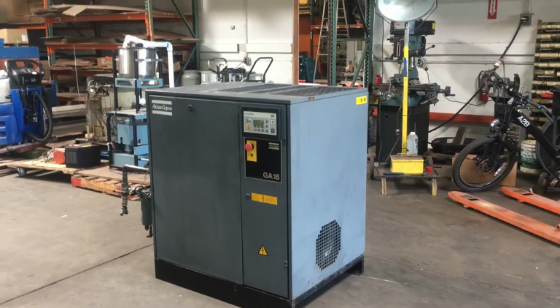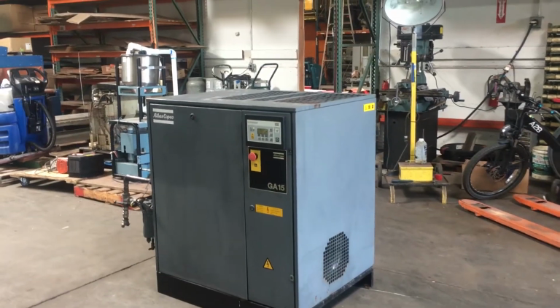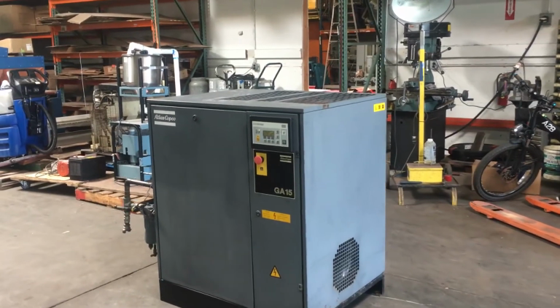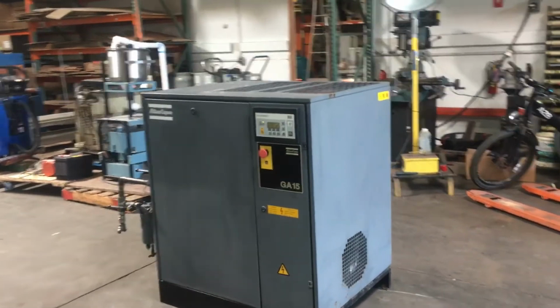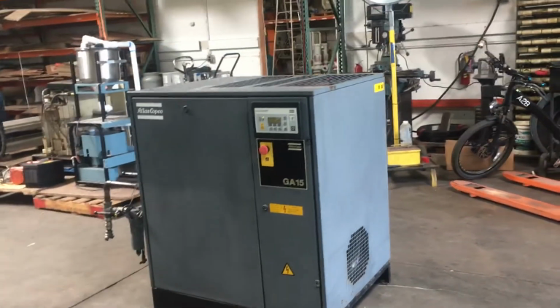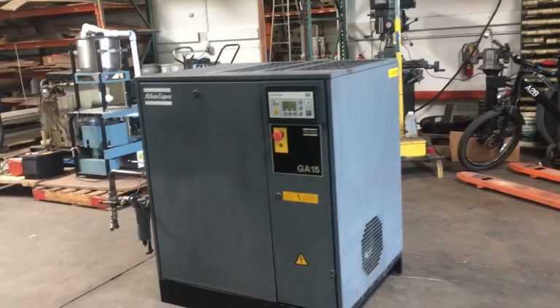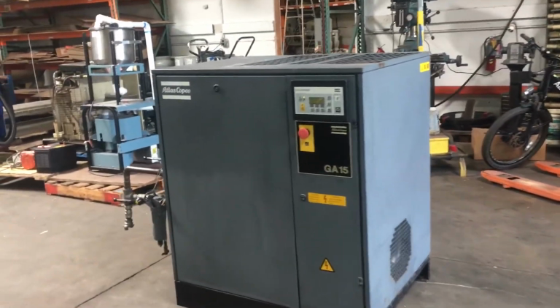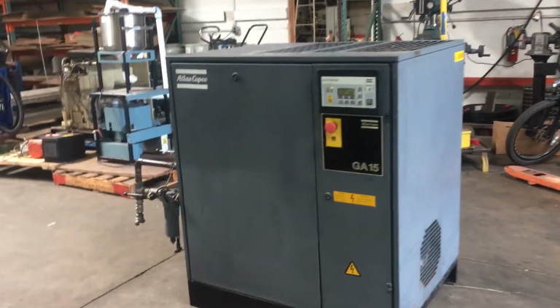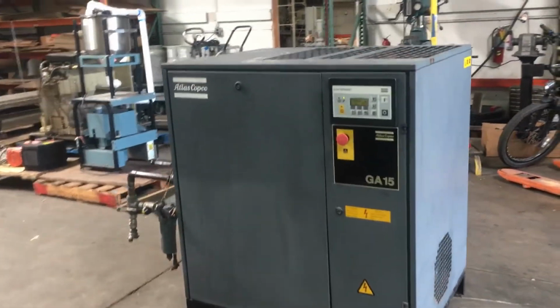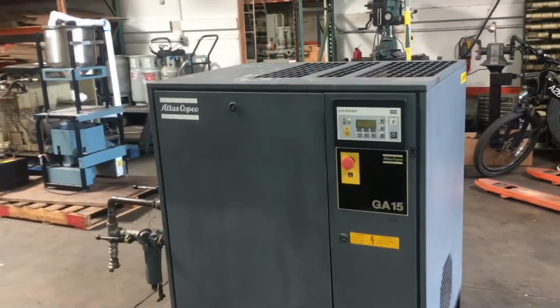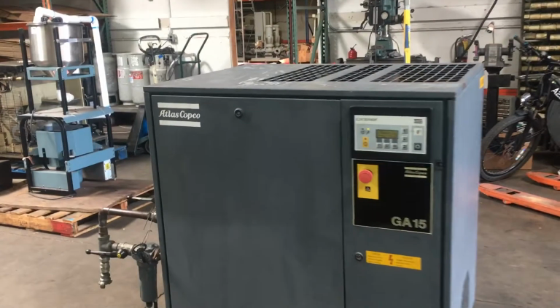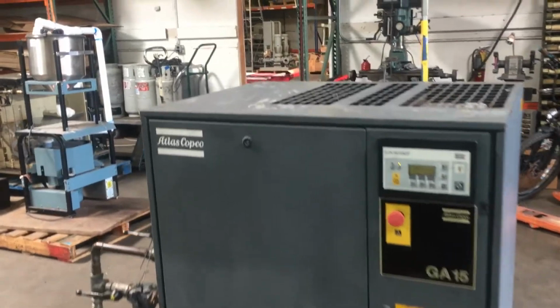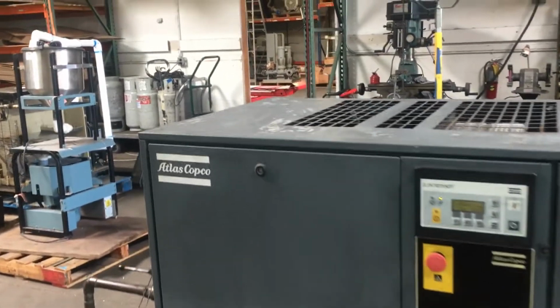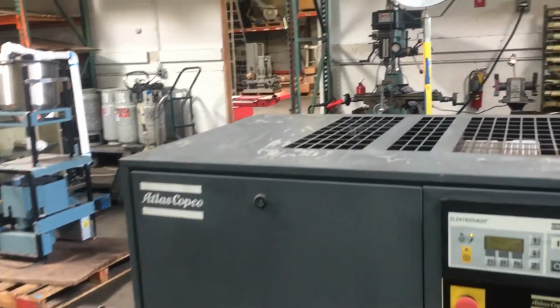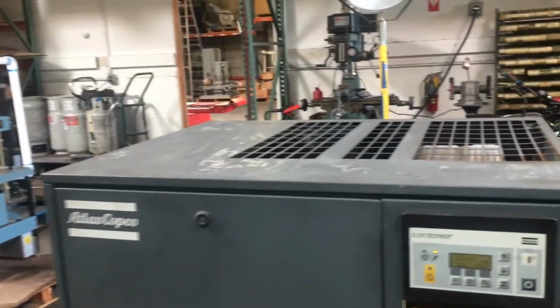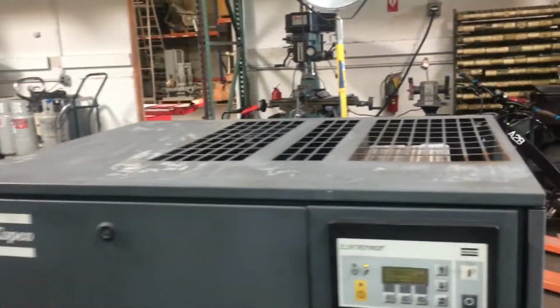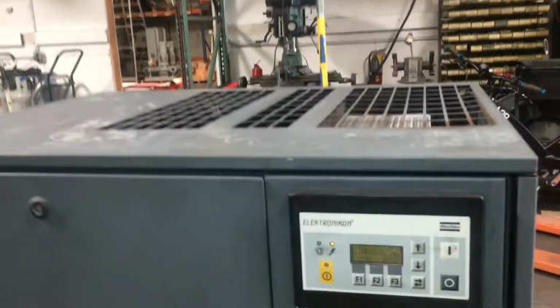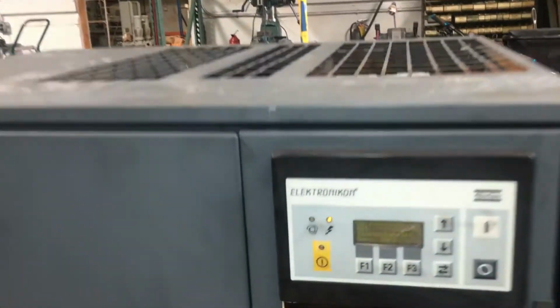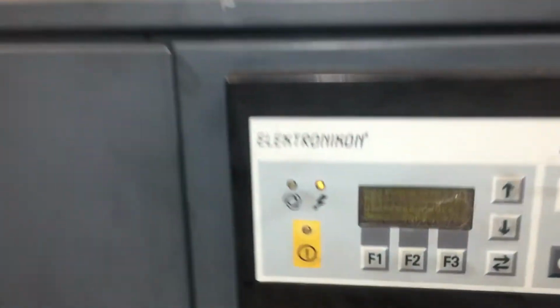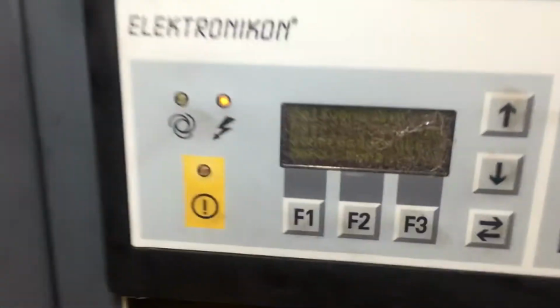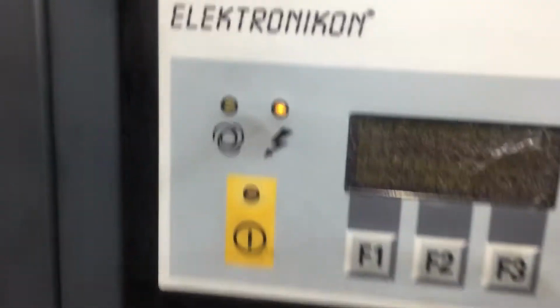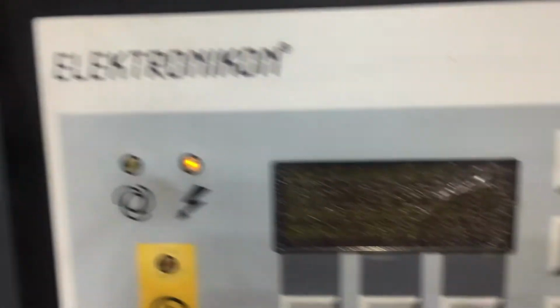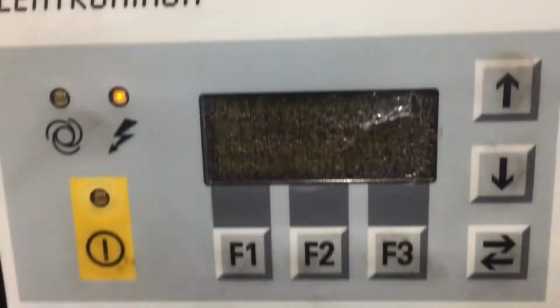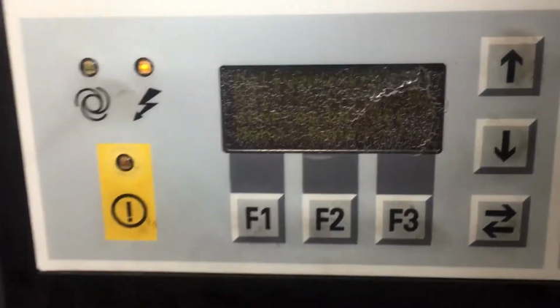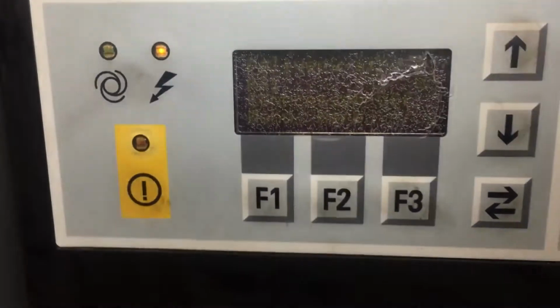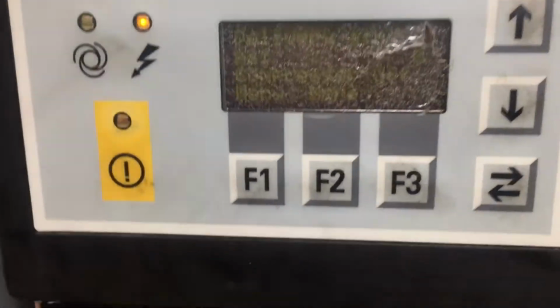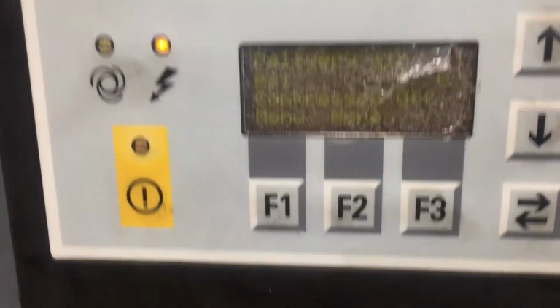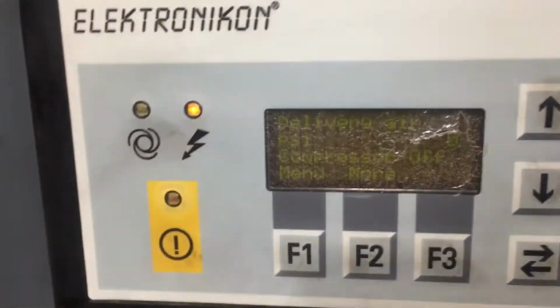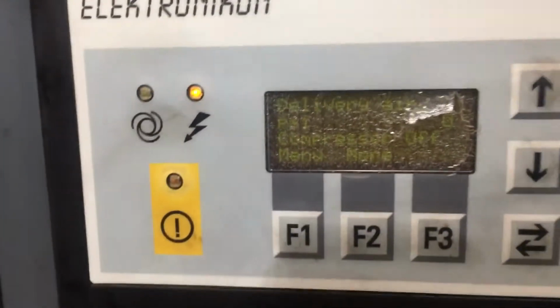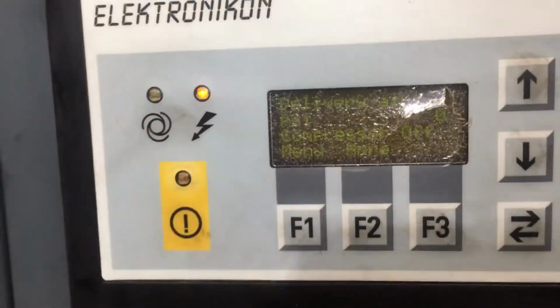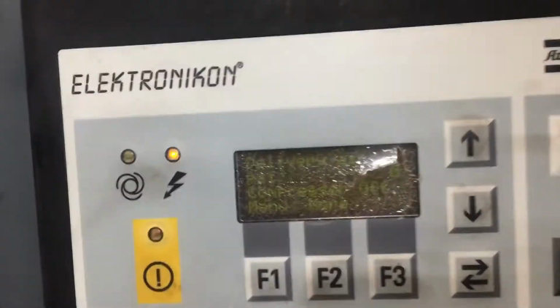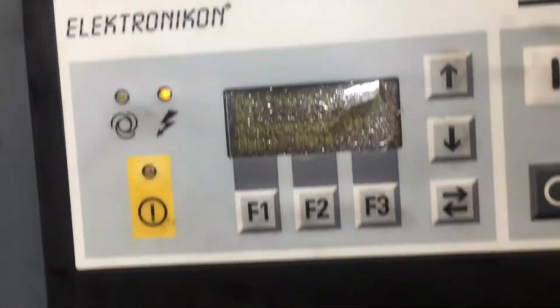Here we have an Atlas Copco GA15 Rotary Screw Air Compressor. We got it hooked up to 460 volts 3-phase power. We're going to run it here and show you that it works.